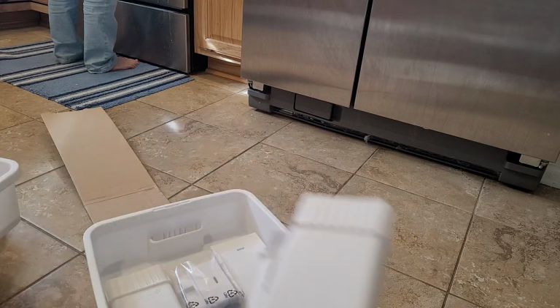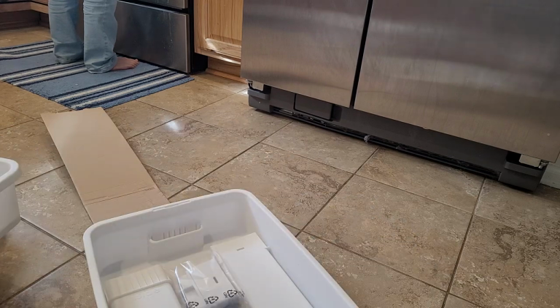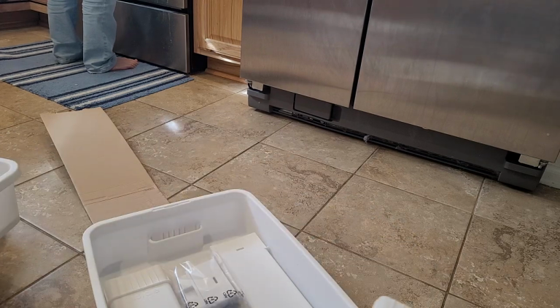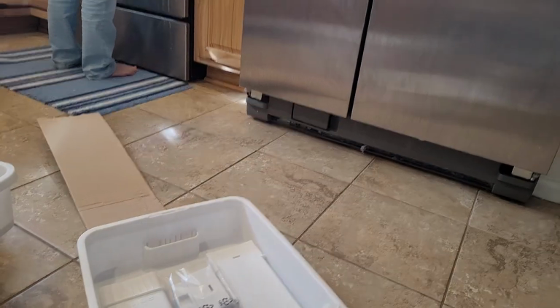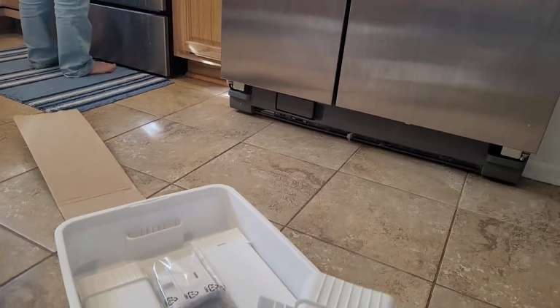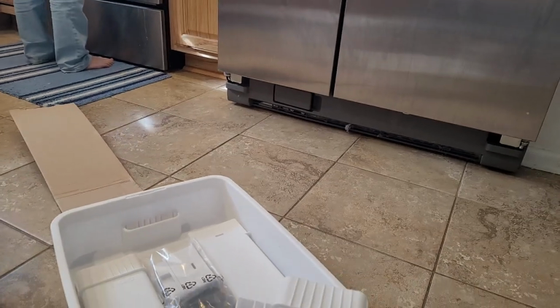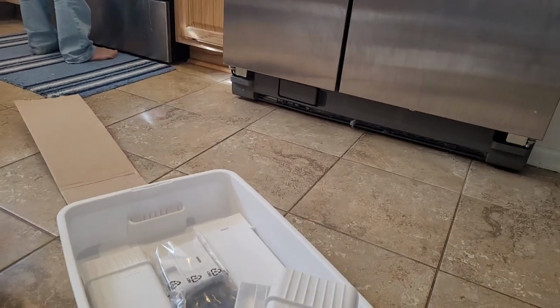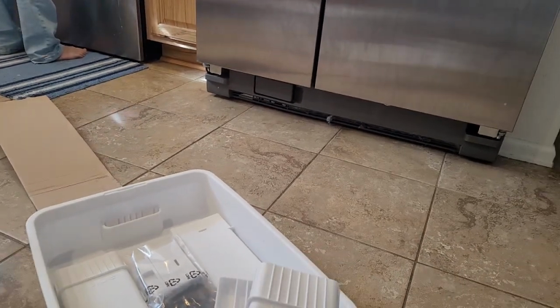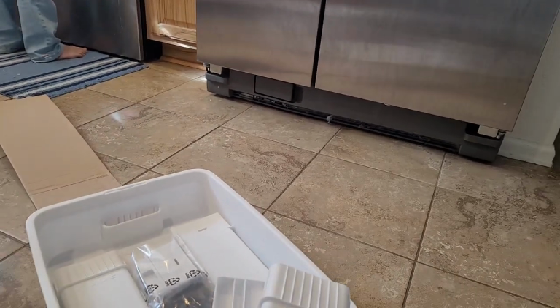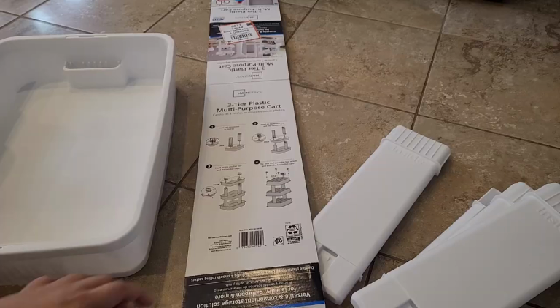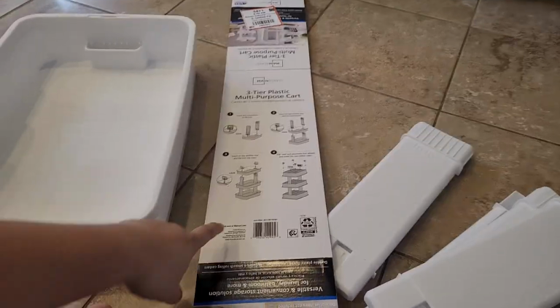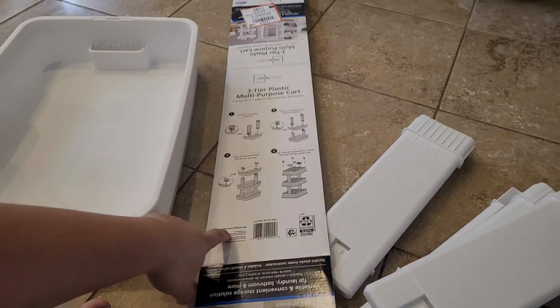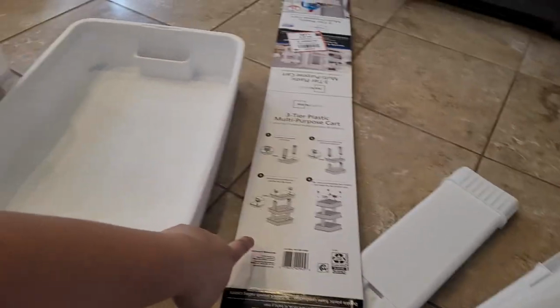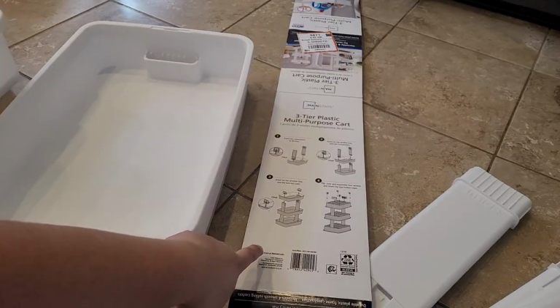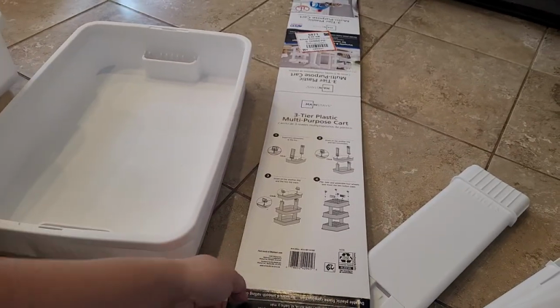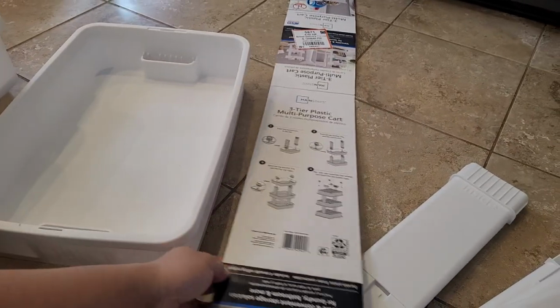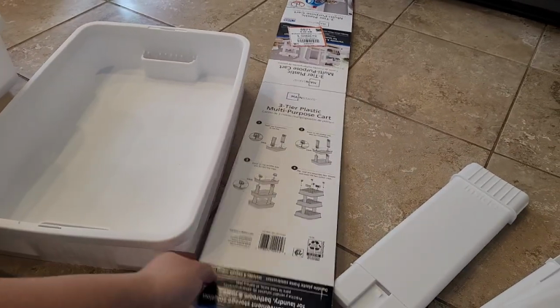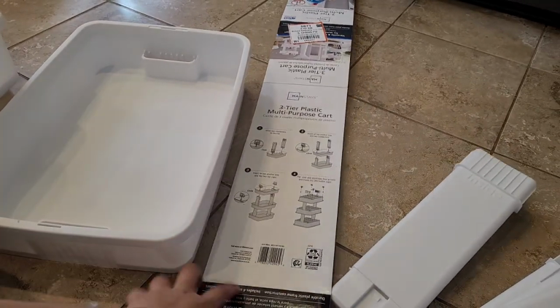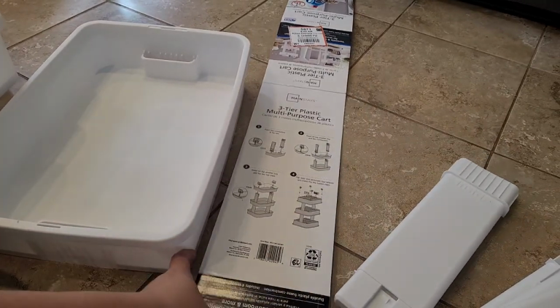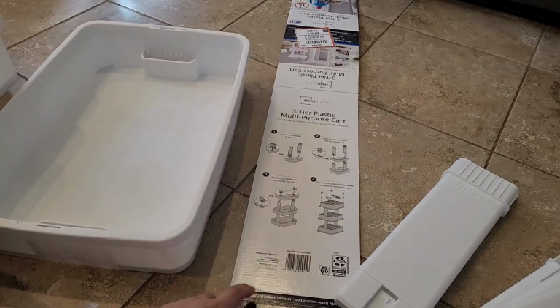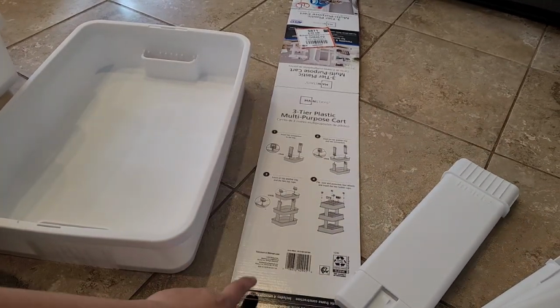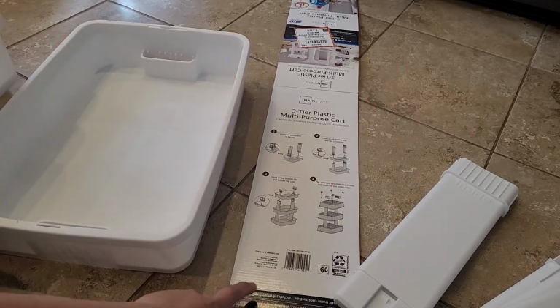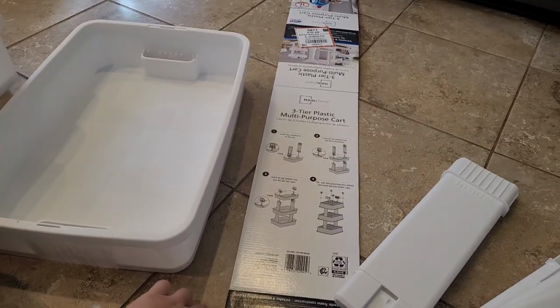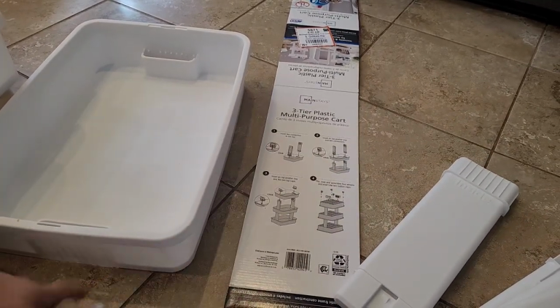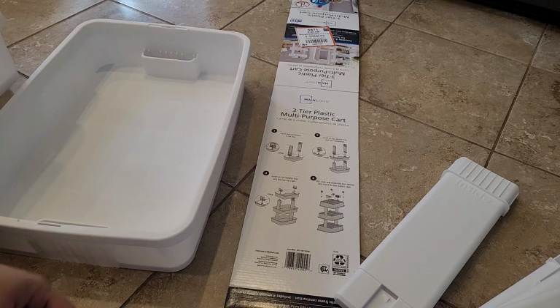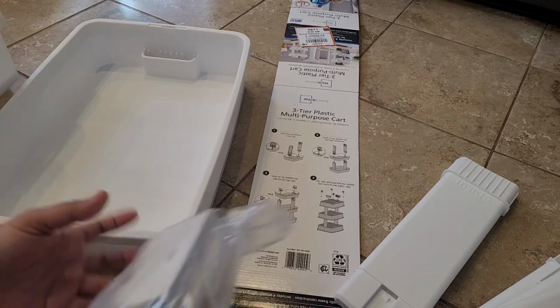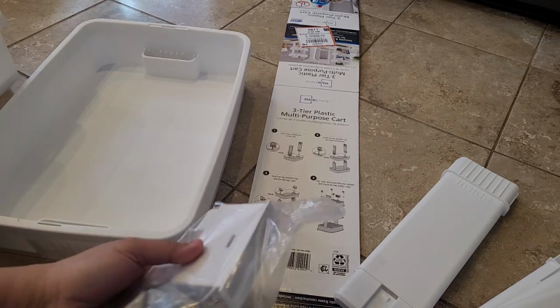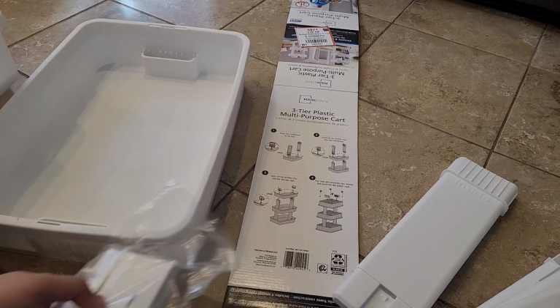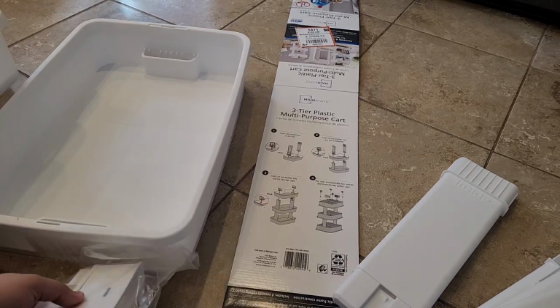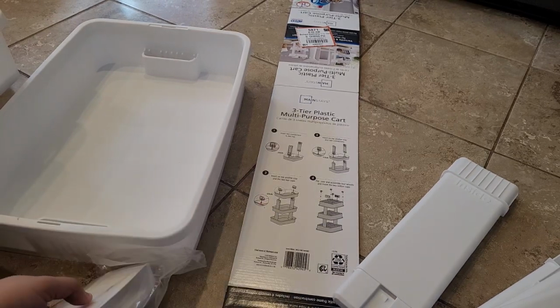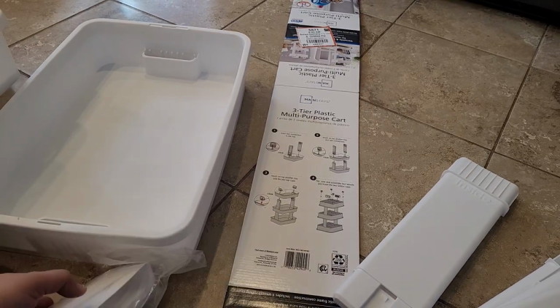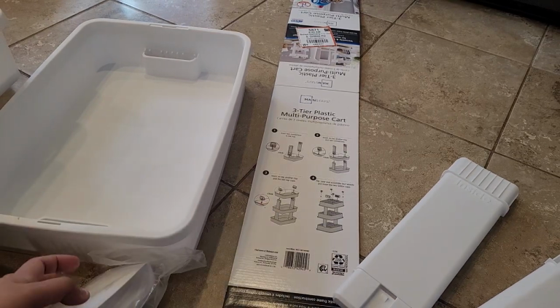There's the bottom piece. We have the instructions here embedded in the box, so let's start — you start with this.